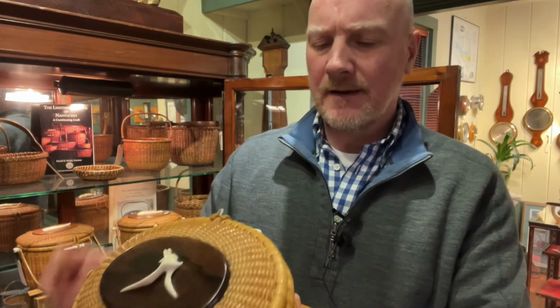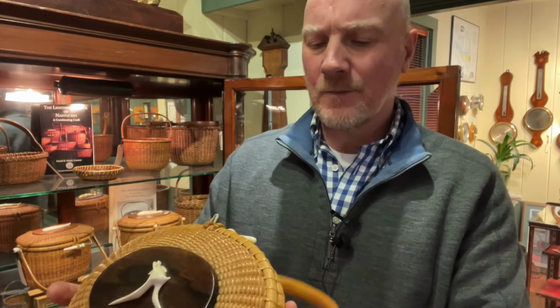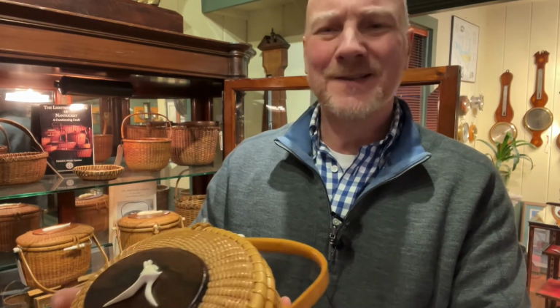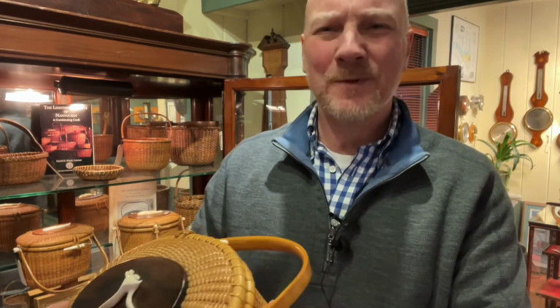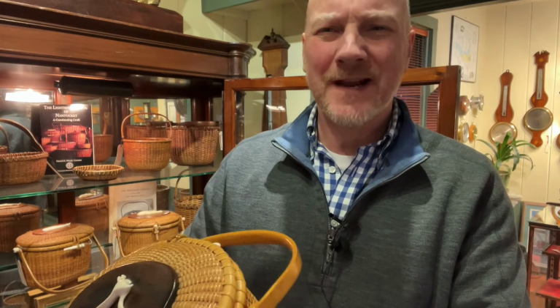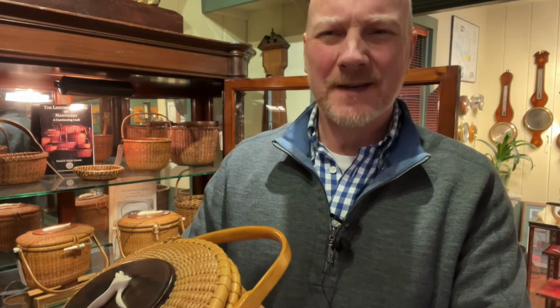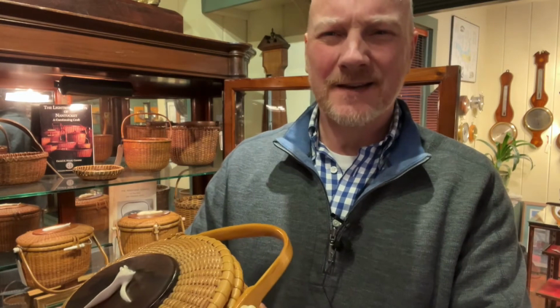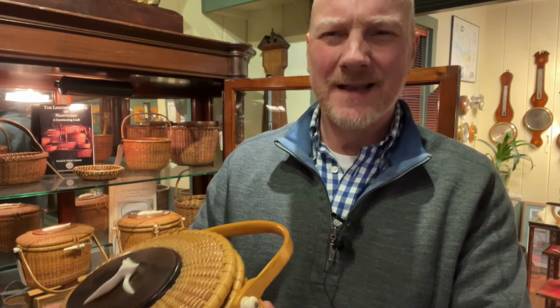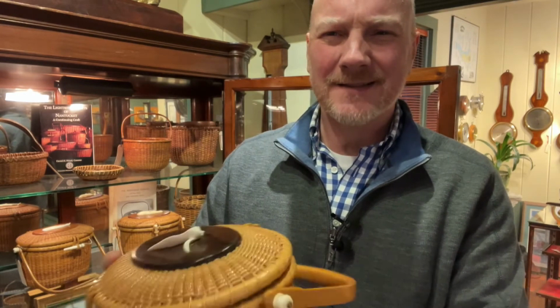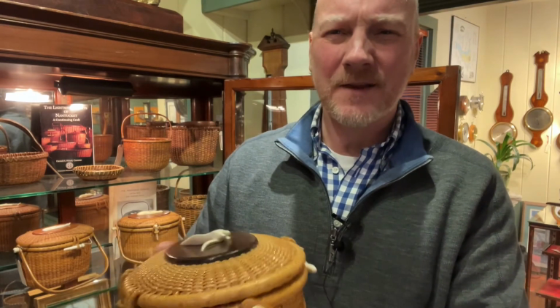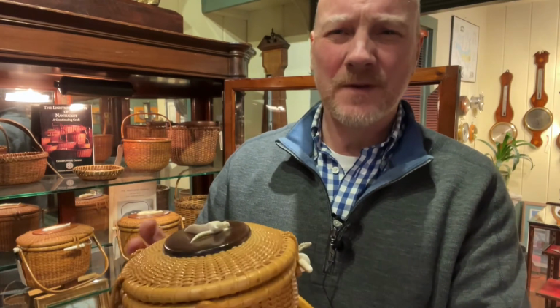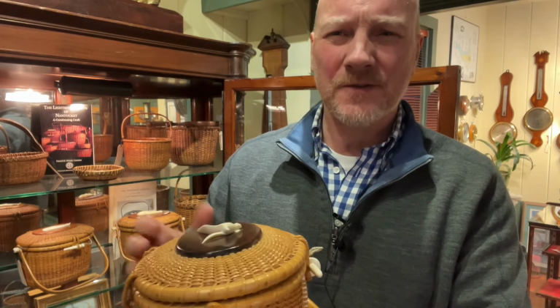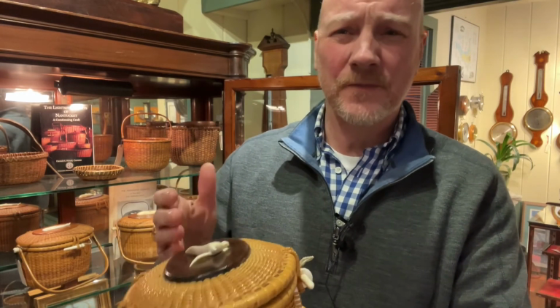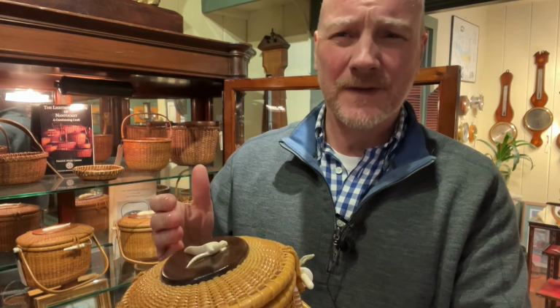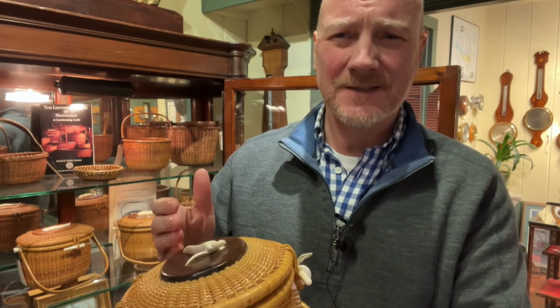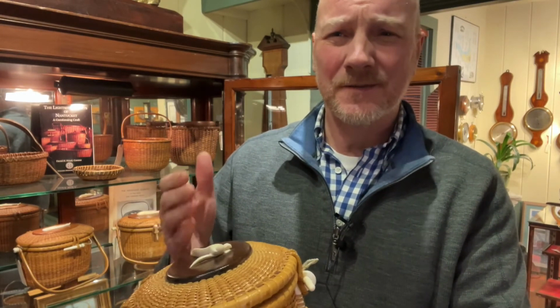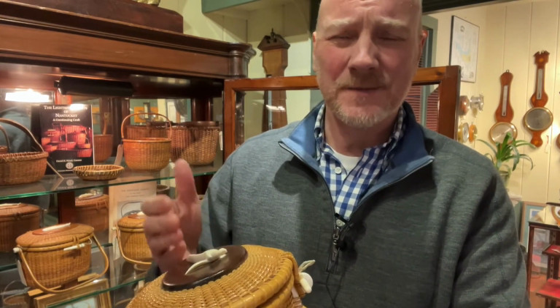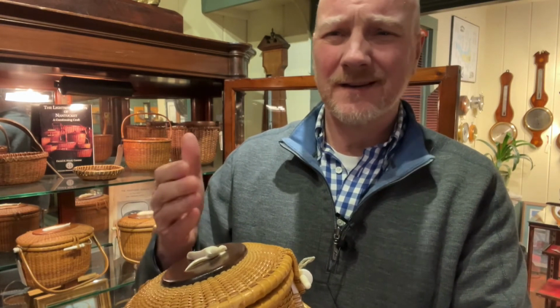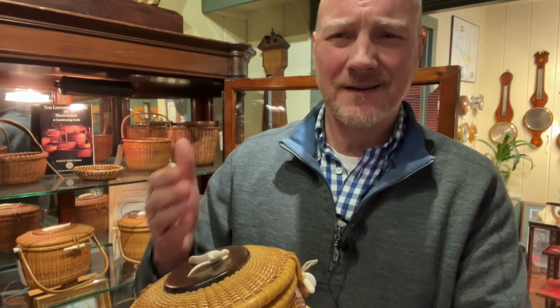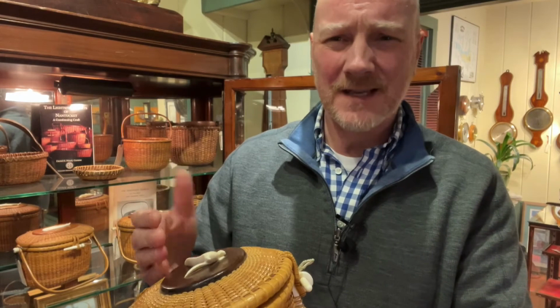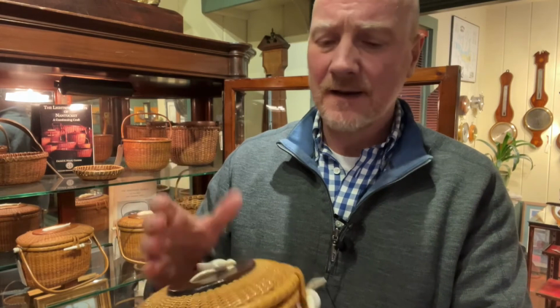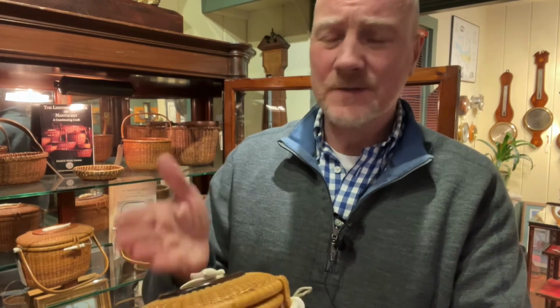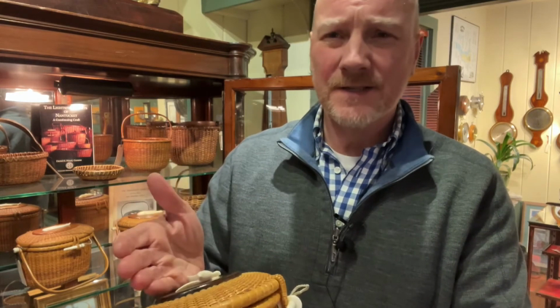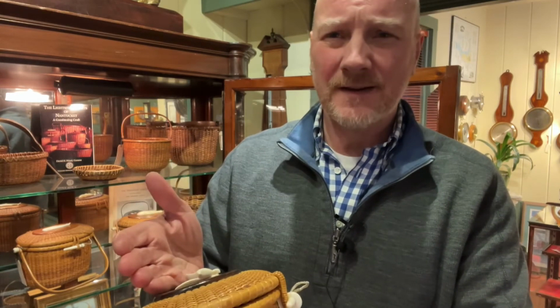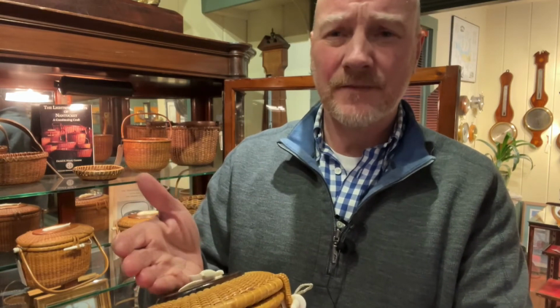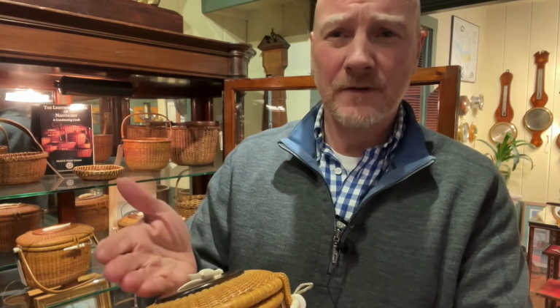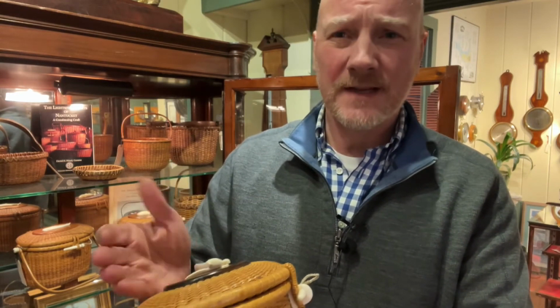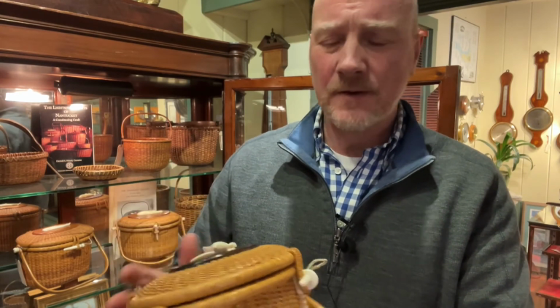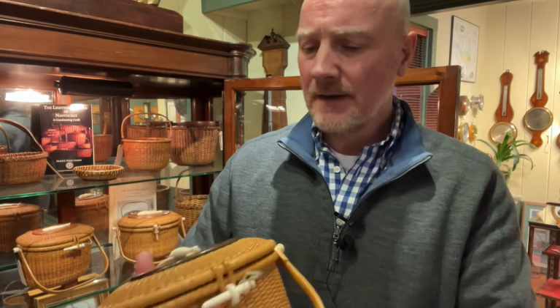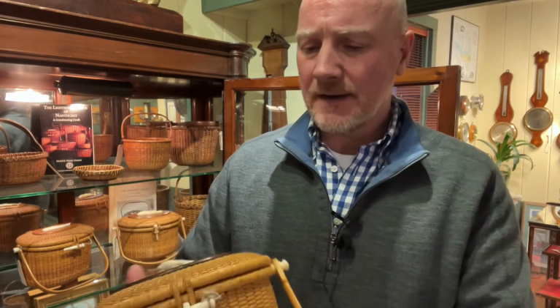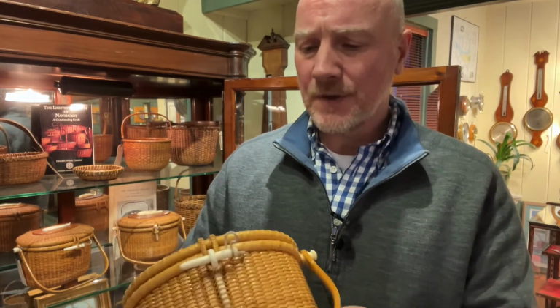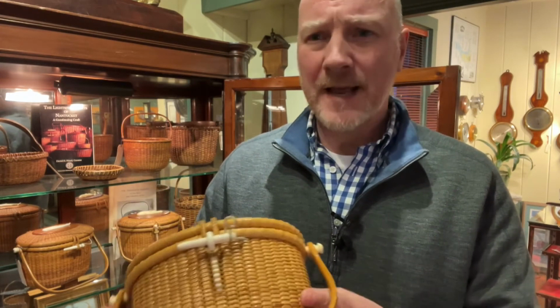One of the things people often ask me about in antique baskets, they just want to make sure that their phone fits into it and their lipstick and their keys. This one does fit an iPhone, the largest iPhone. A beautiful basket.